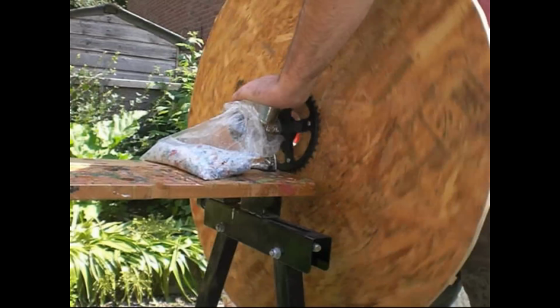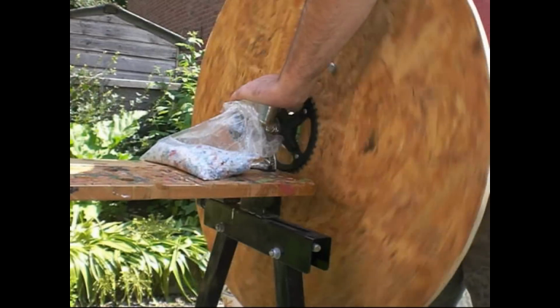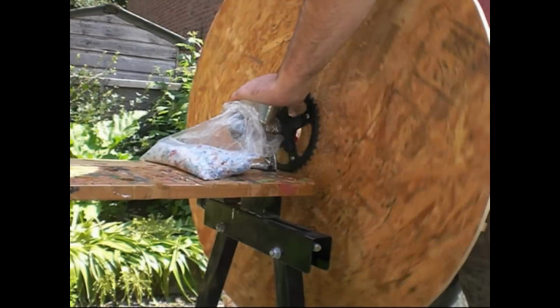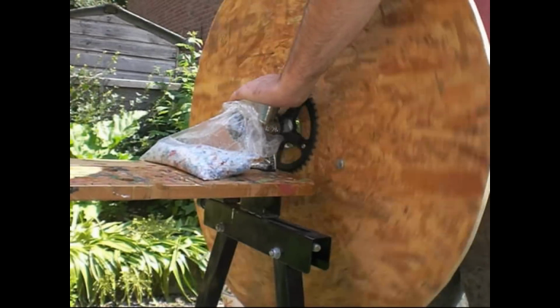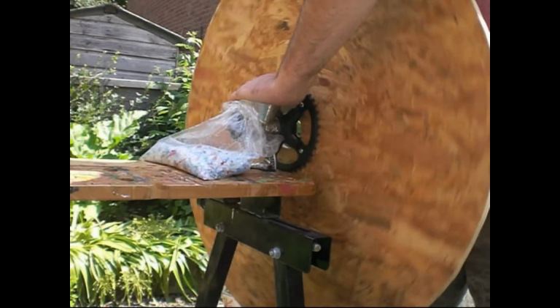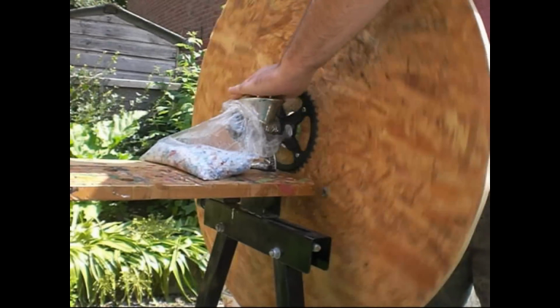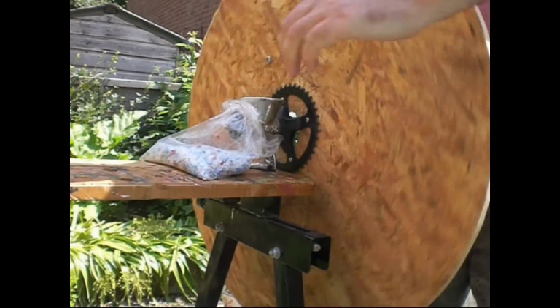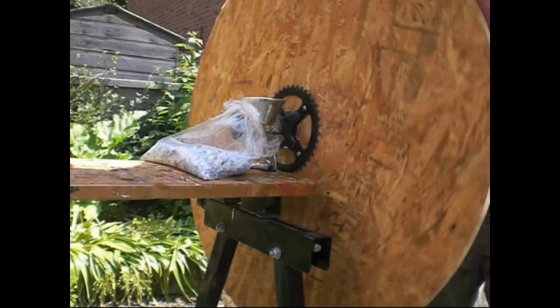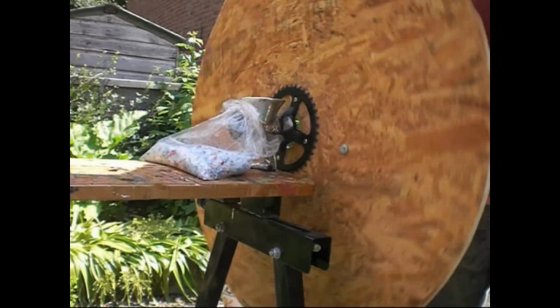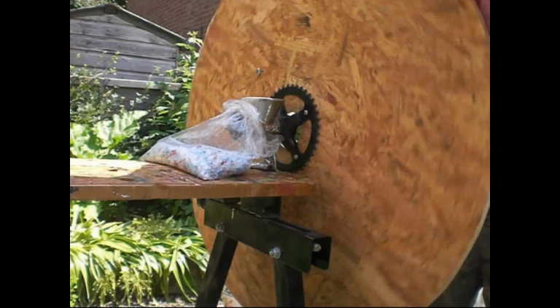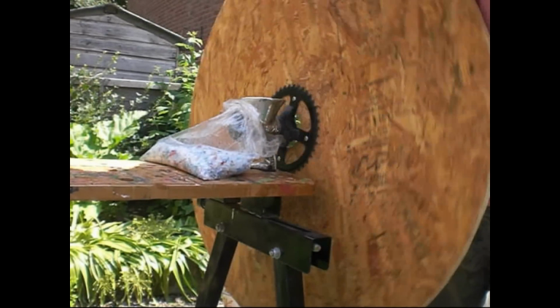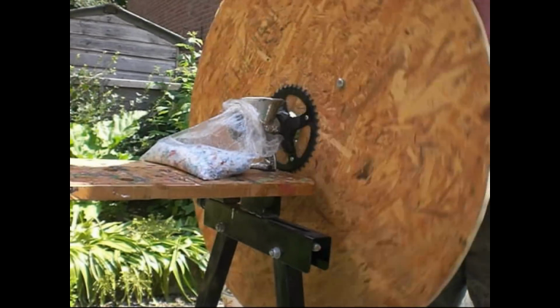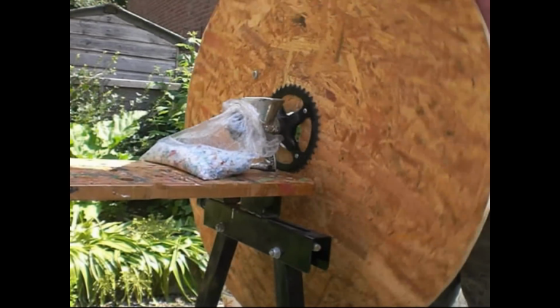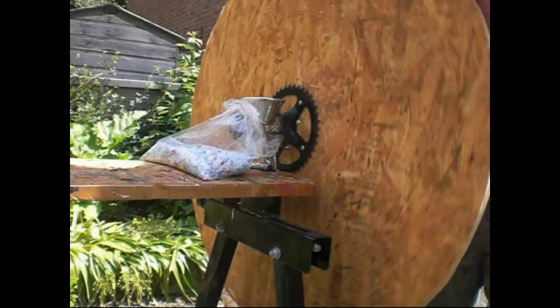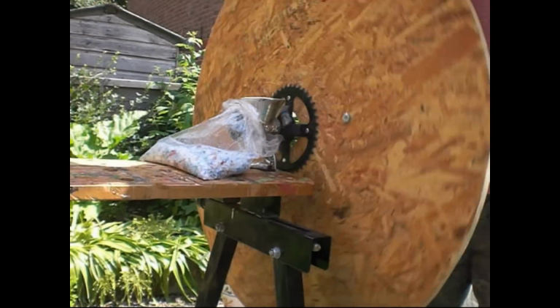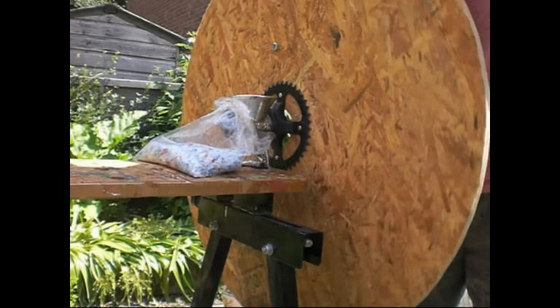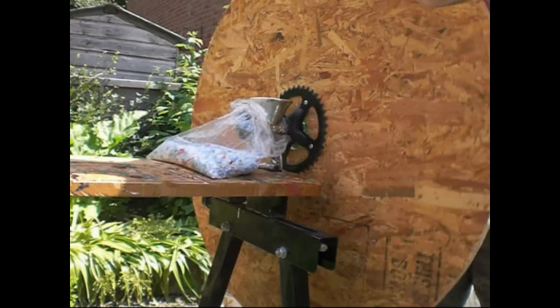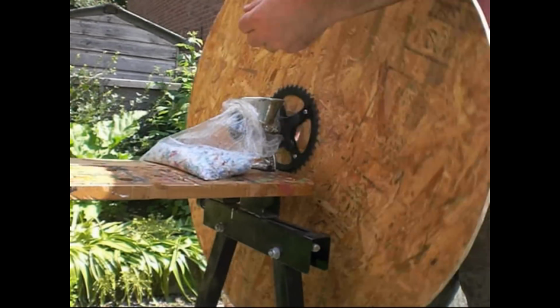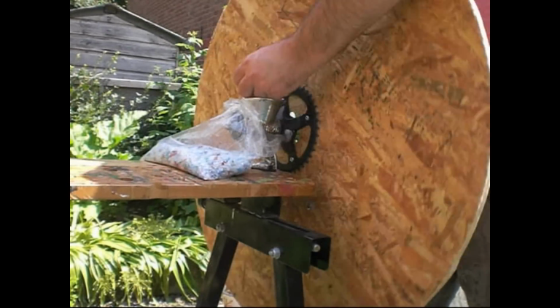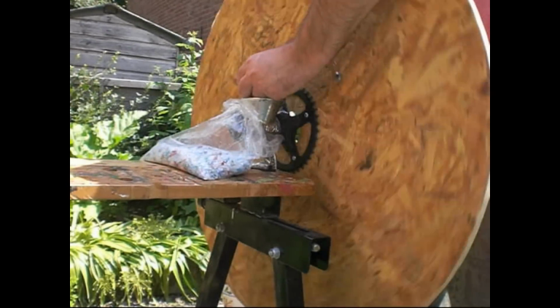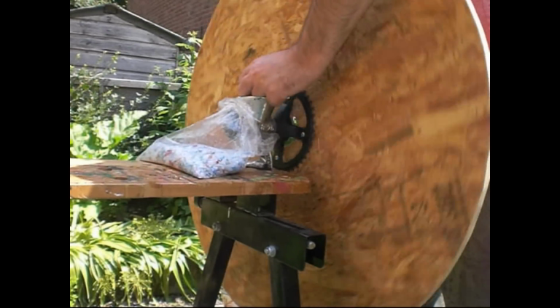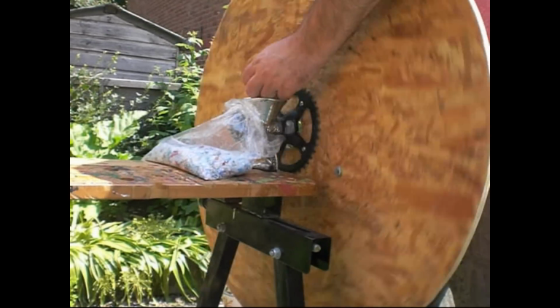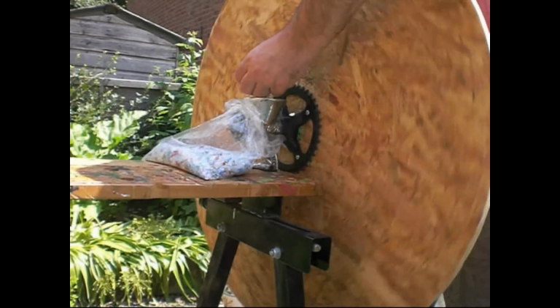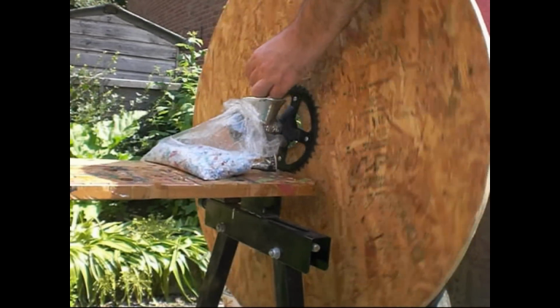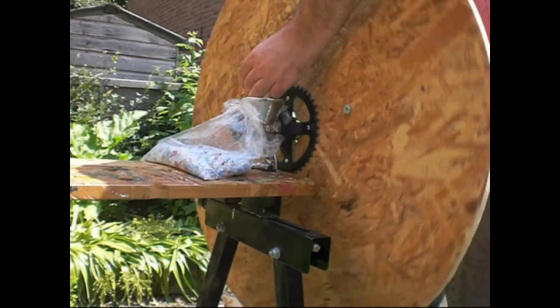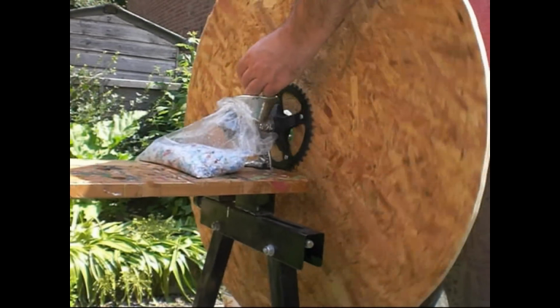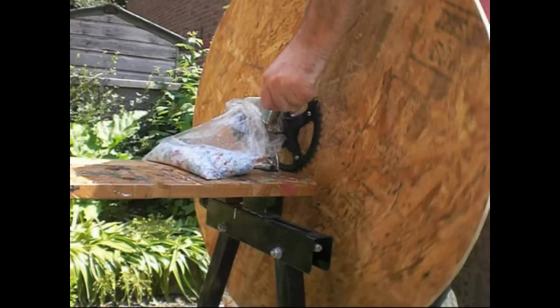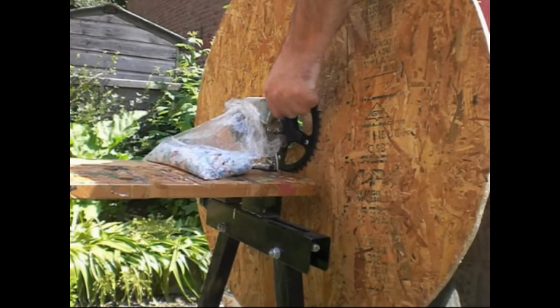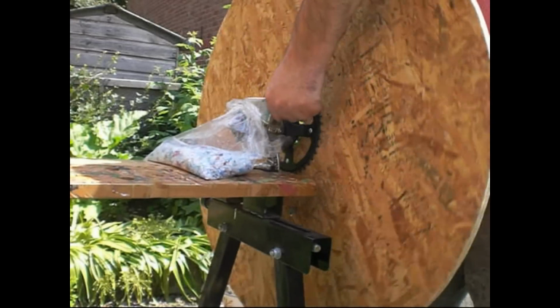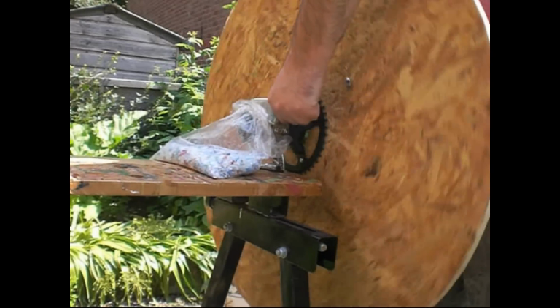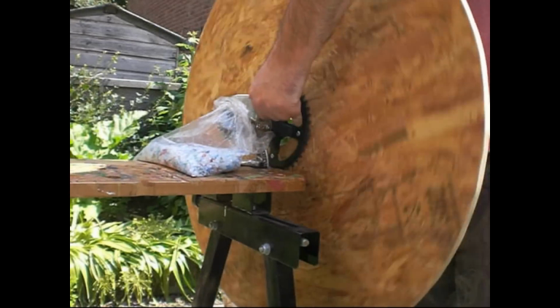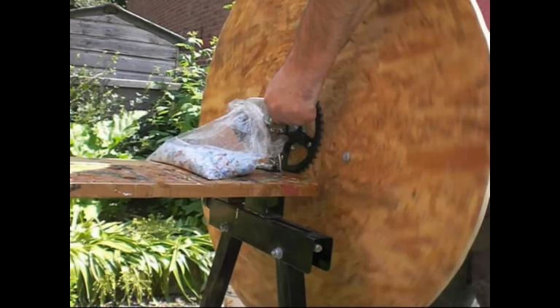For all of these methods, by the way, I still had to cut up the plastic into smallish pieces, otherwise the mincer would just jam or clog and I would have to take it apart to clear it.